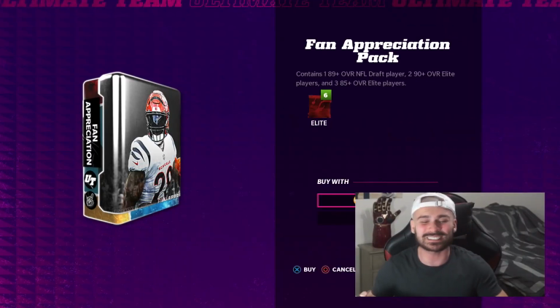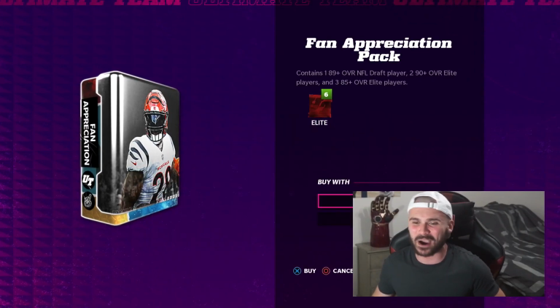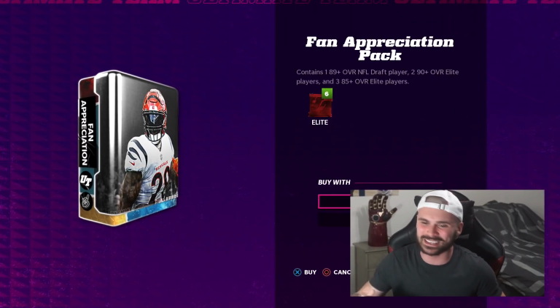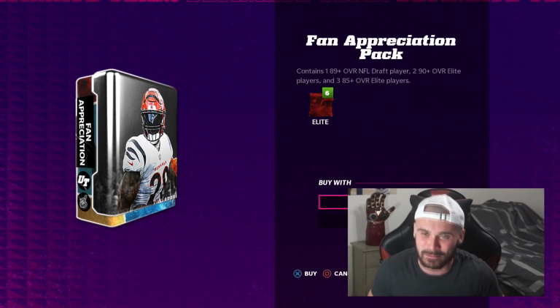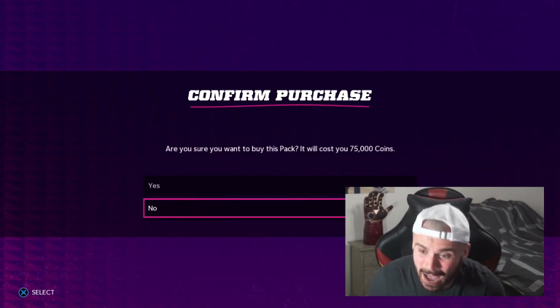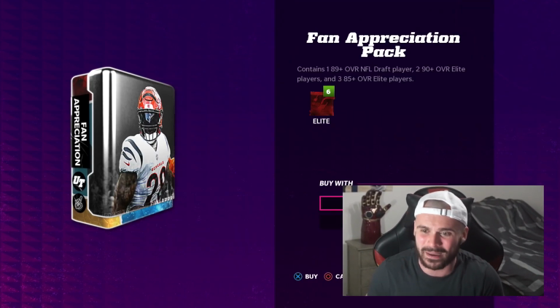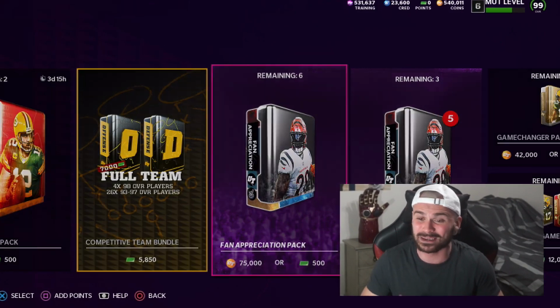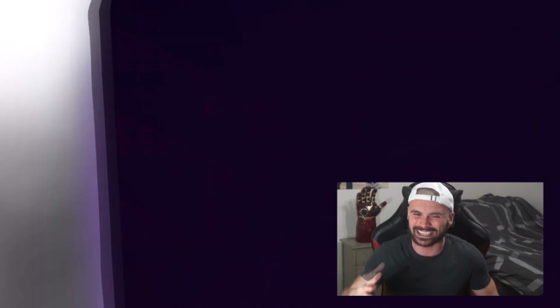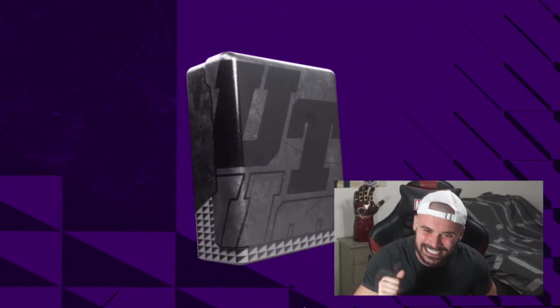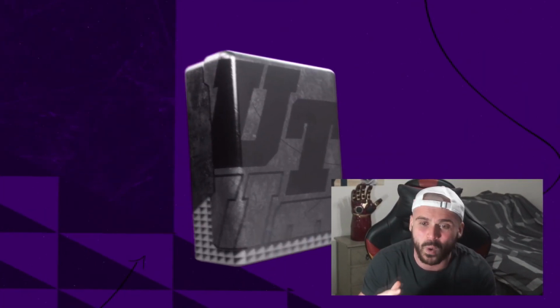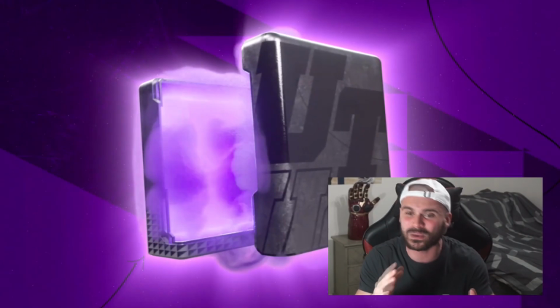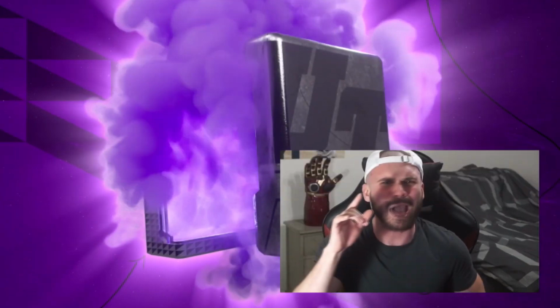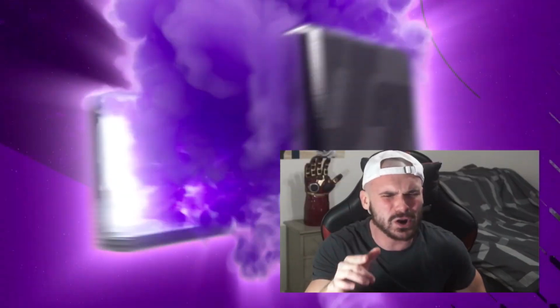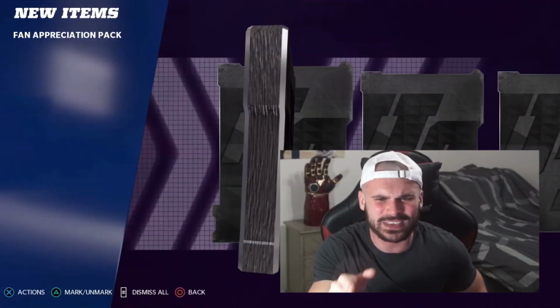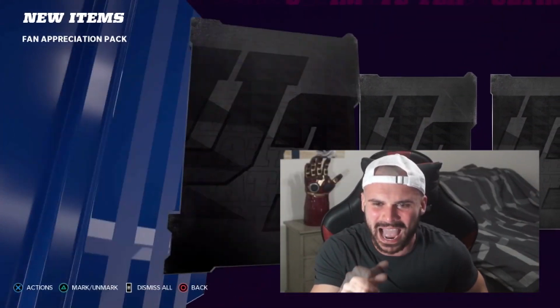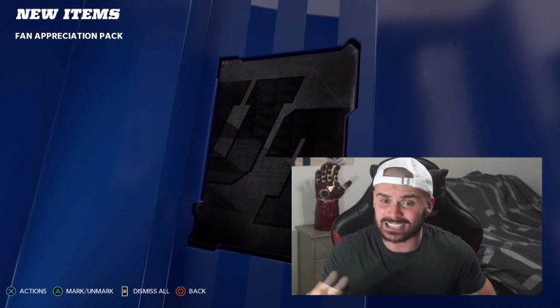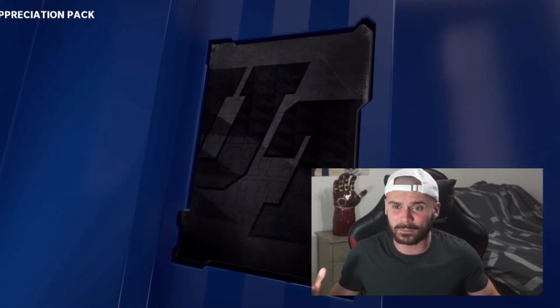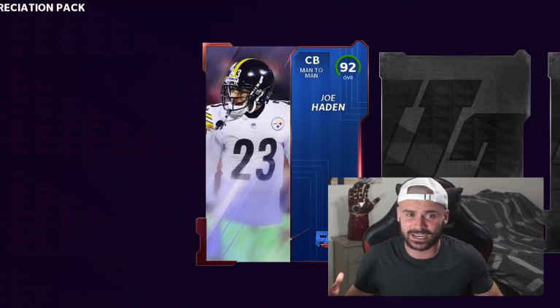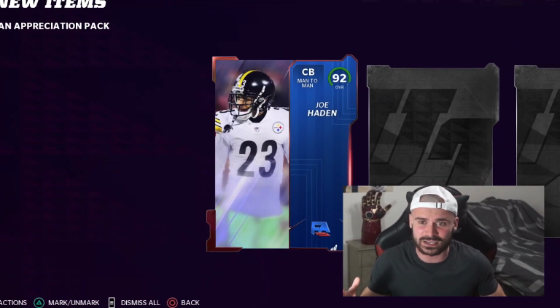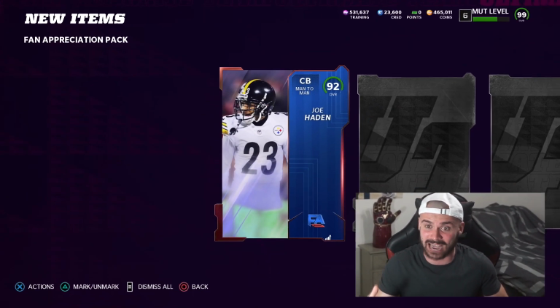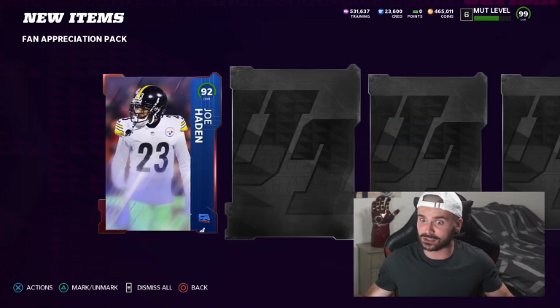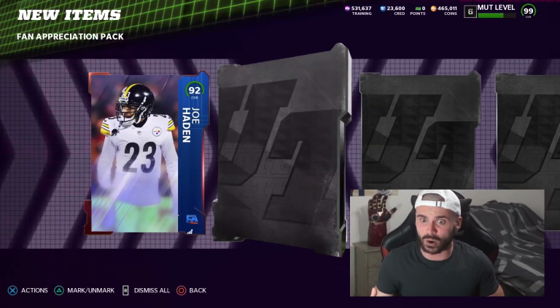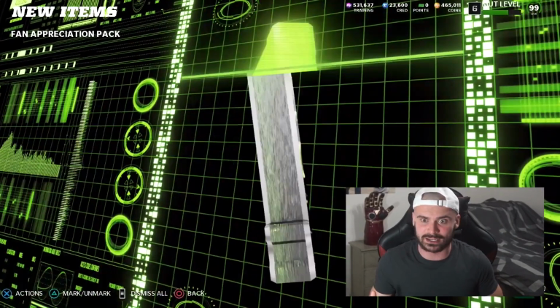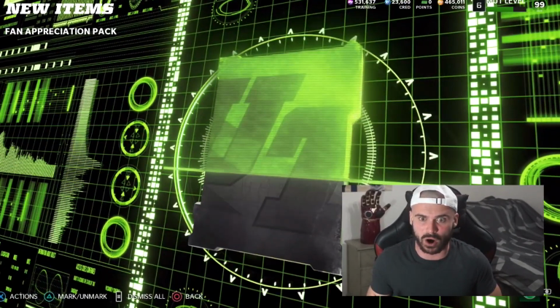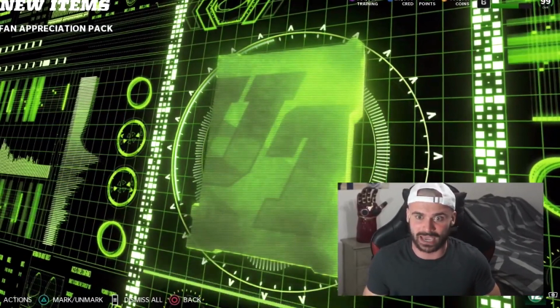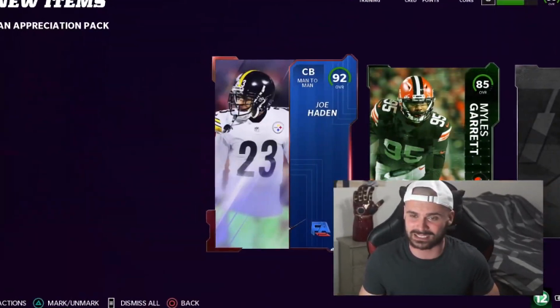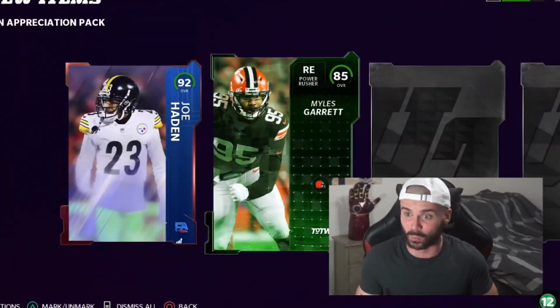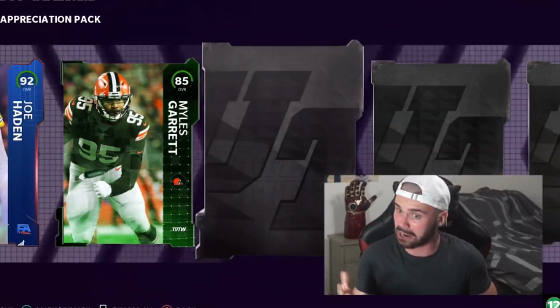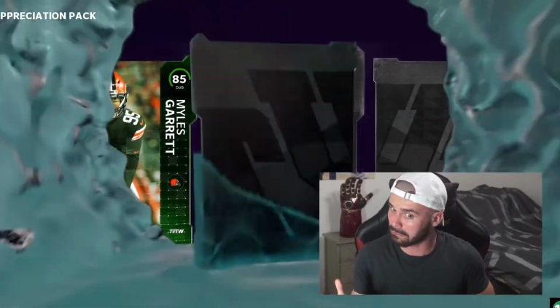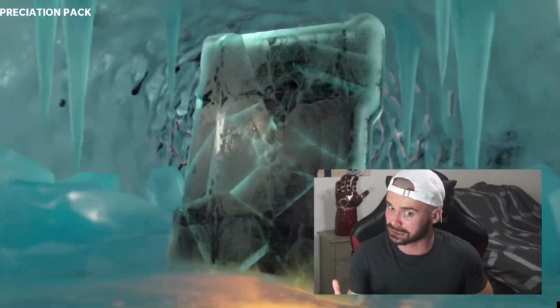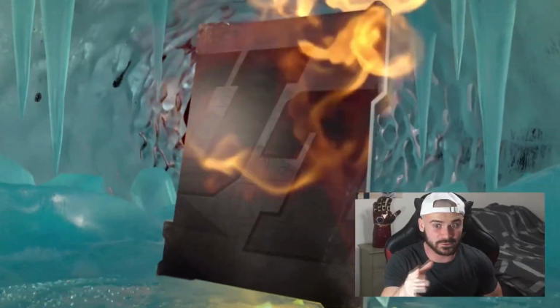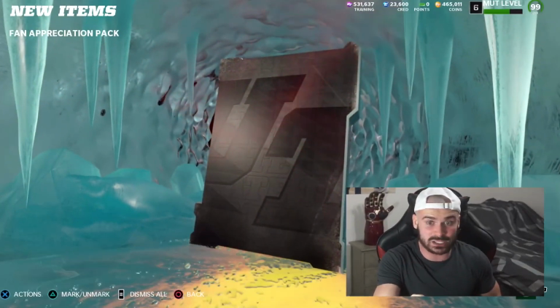First time of the year opening these fan packs. I'm pumped, man. I'm excited. Let's see what we get - how good are these packs? I see people pulling heat out of these all the time. 92, Joe Hayden to start. We got a team of the week - 85, Miles Garrett. Fire ice card.